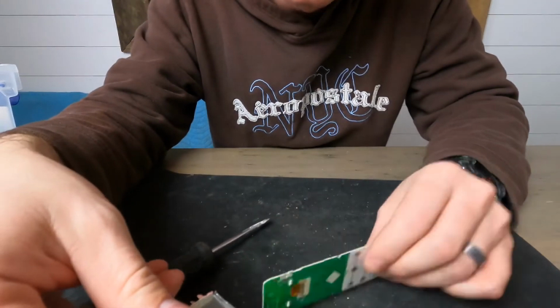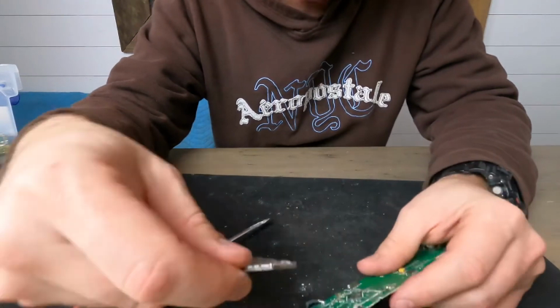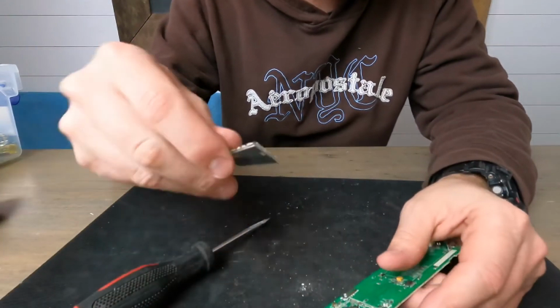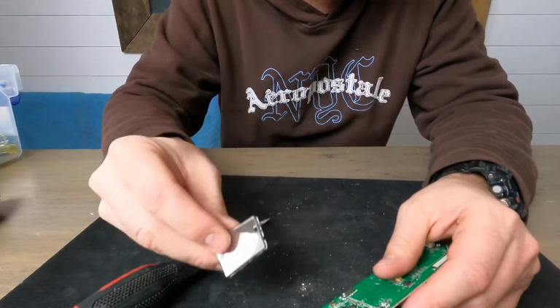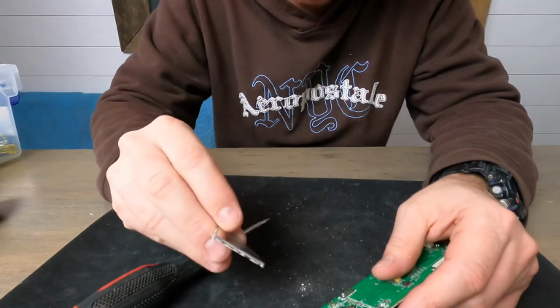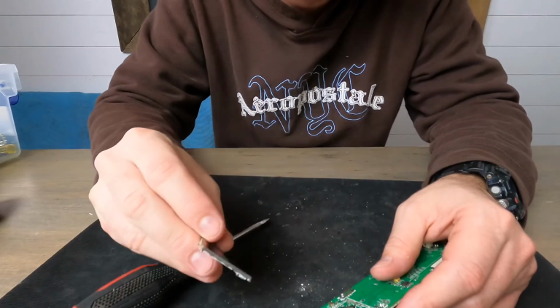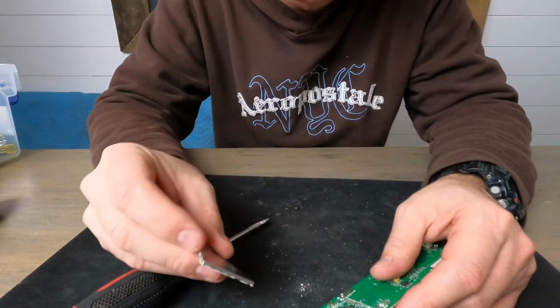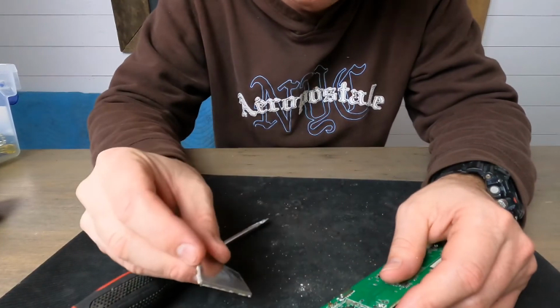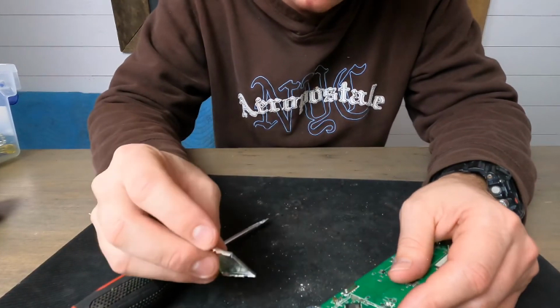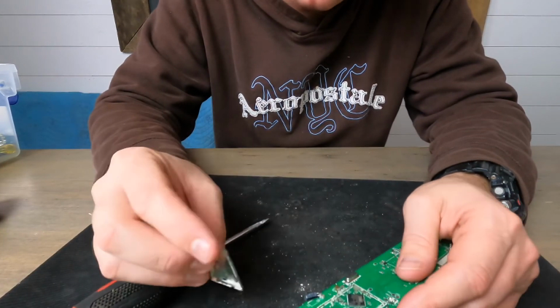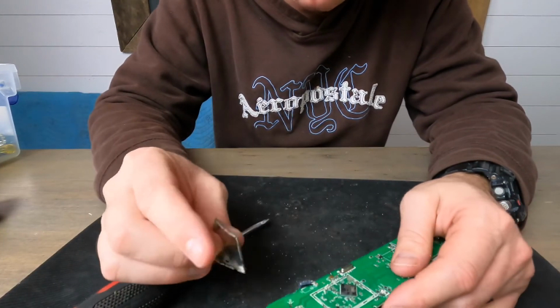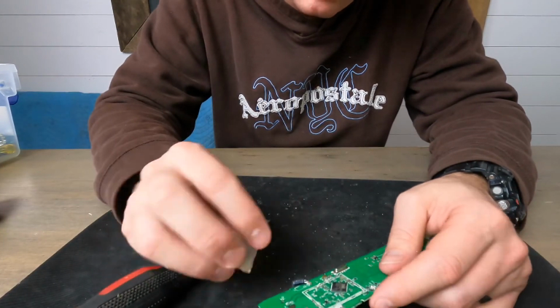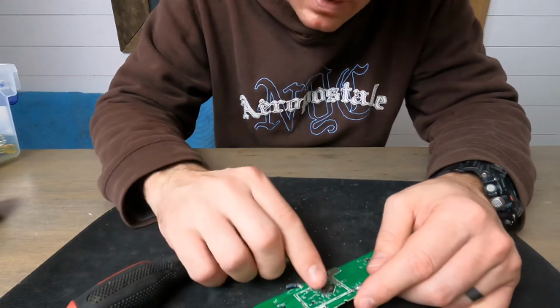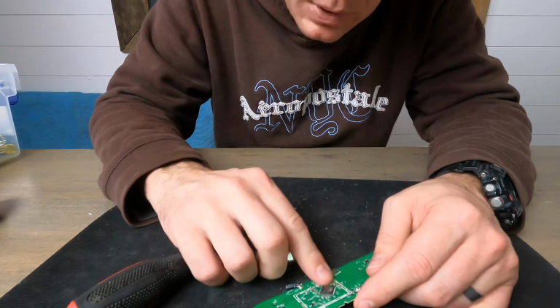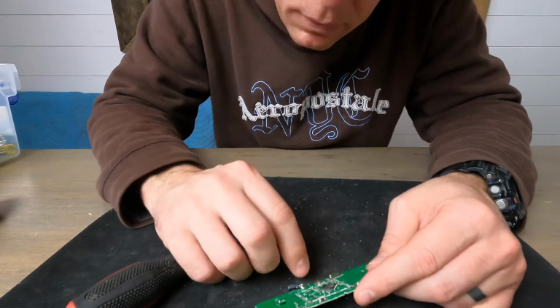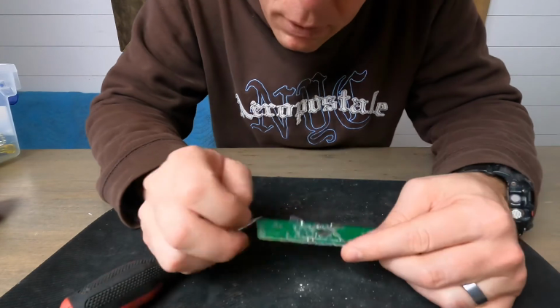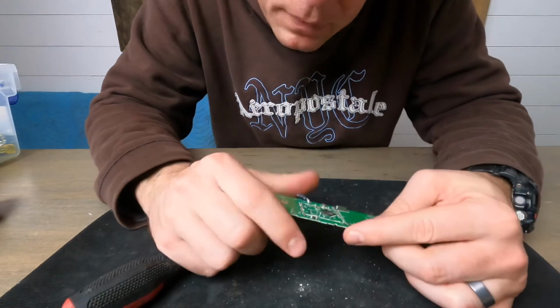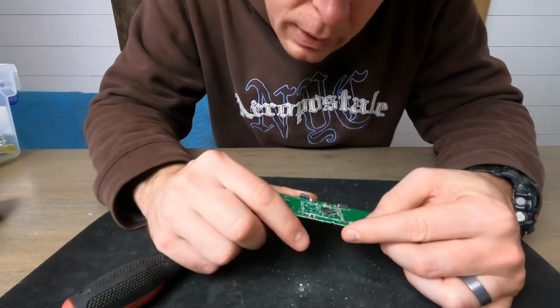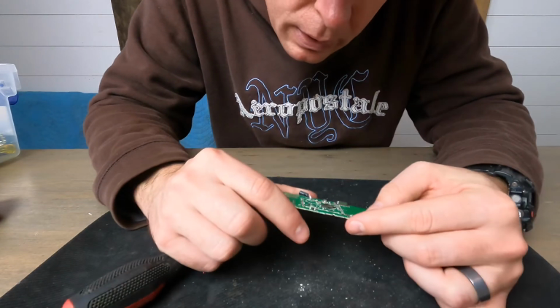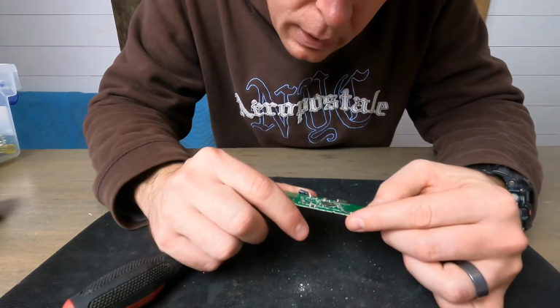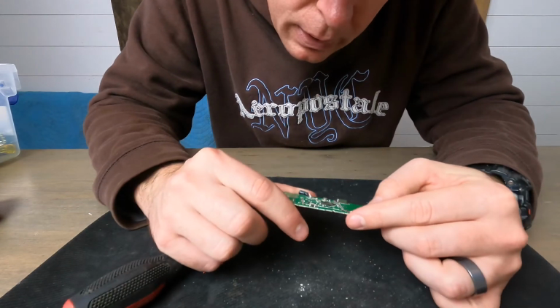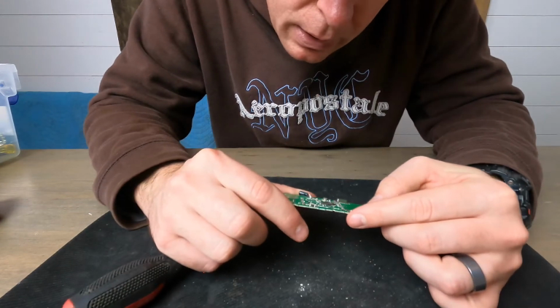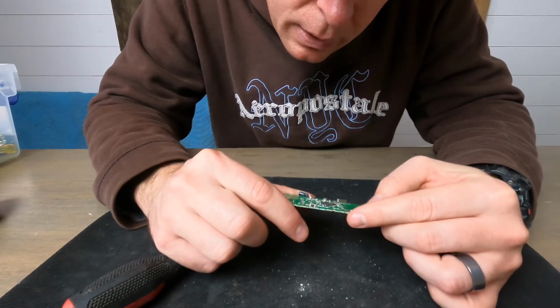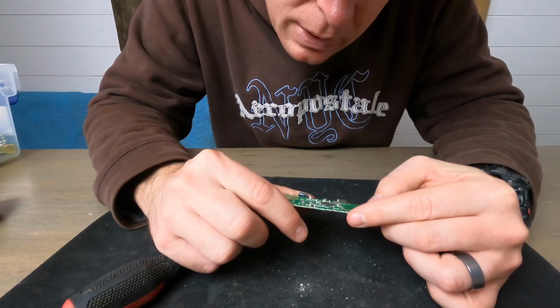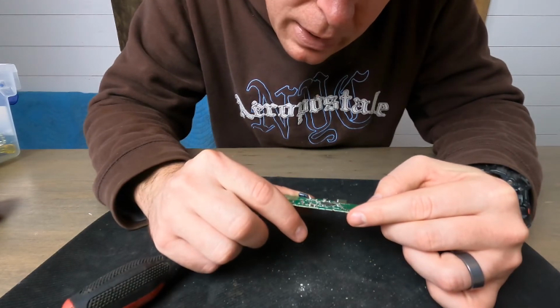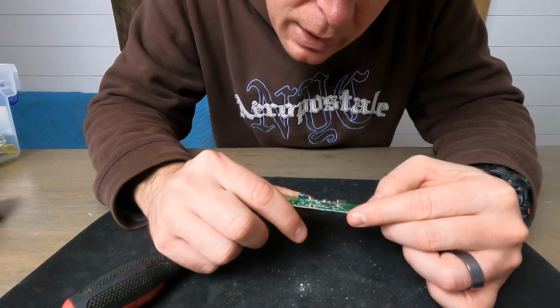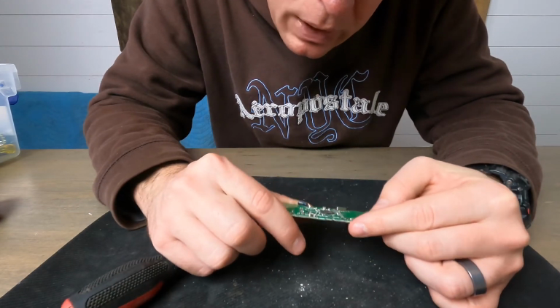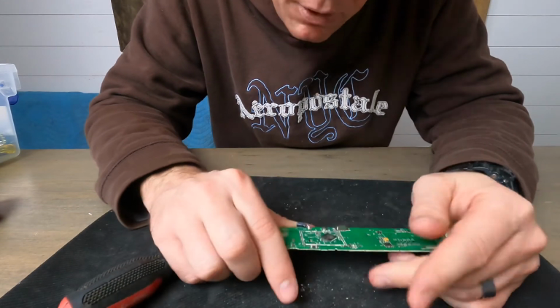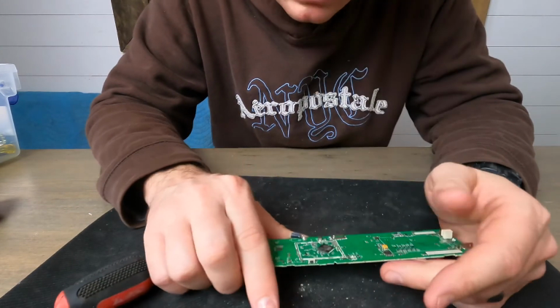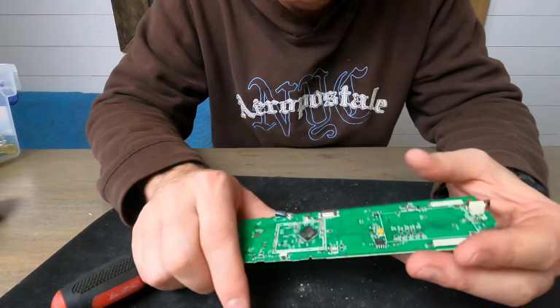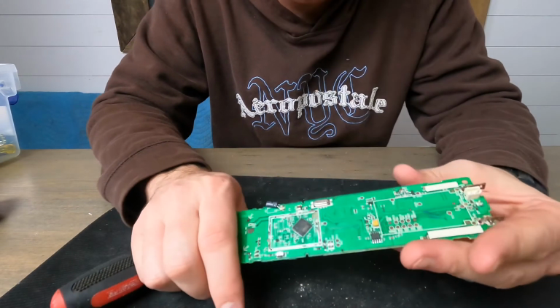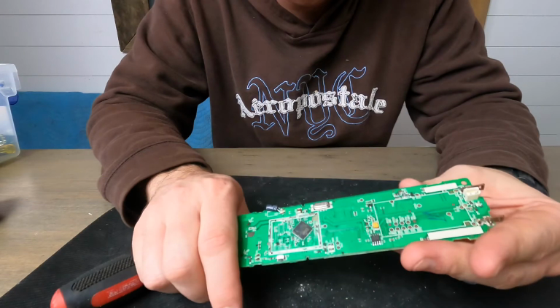This is a heat sink for the processor as well as a protective cover. It's a DSP Group processor.